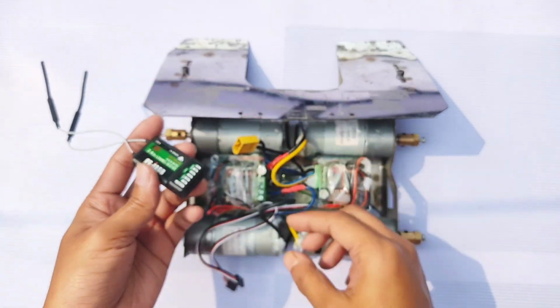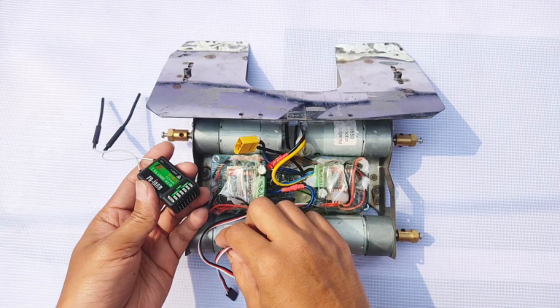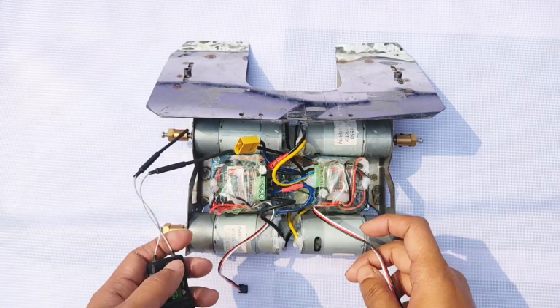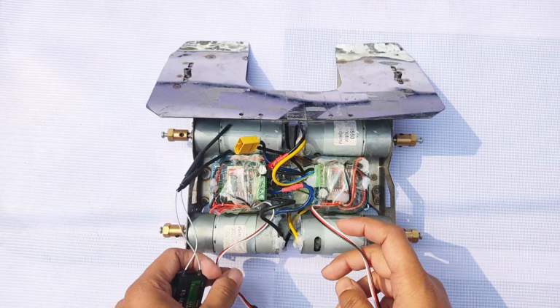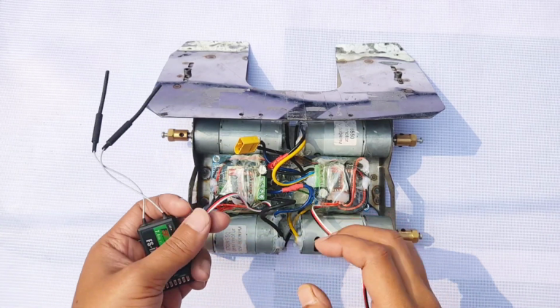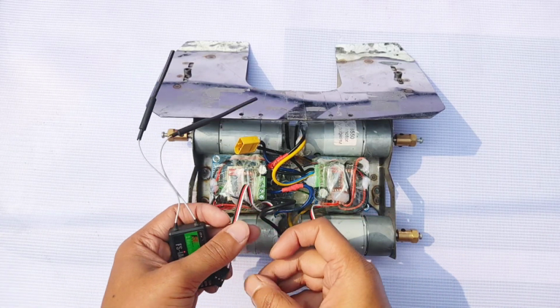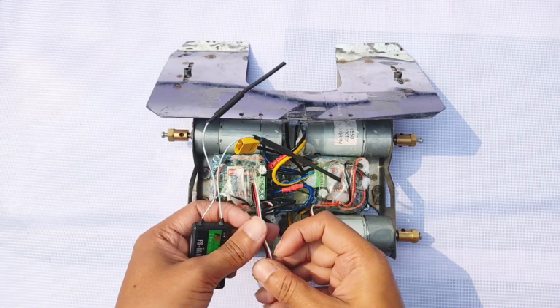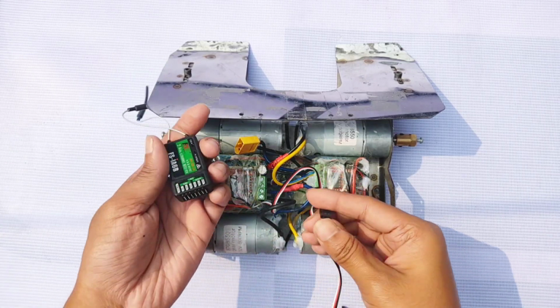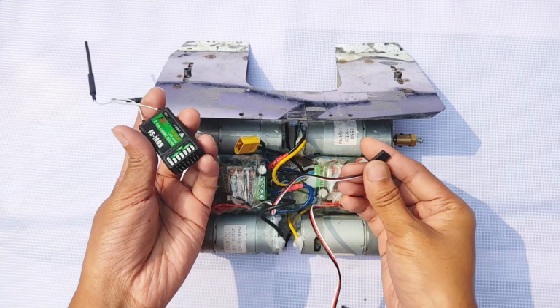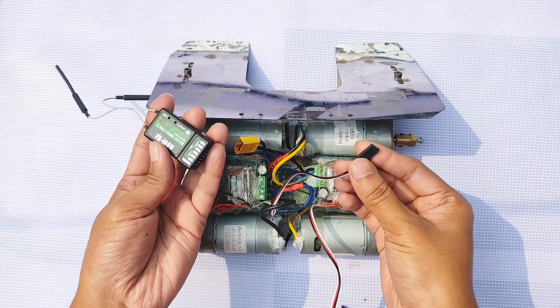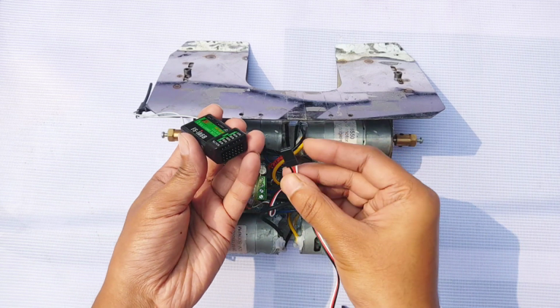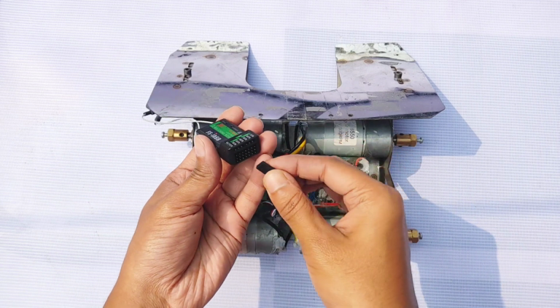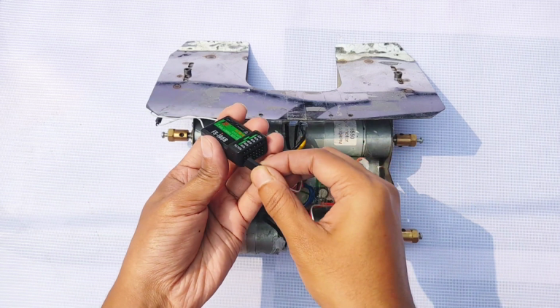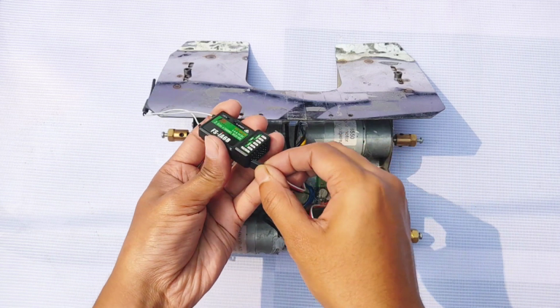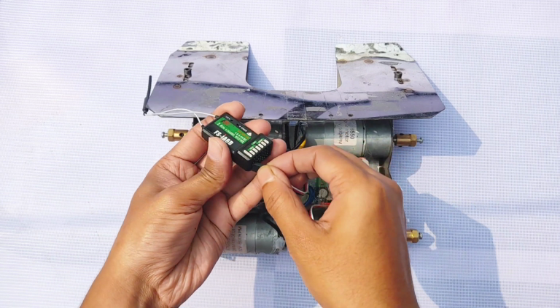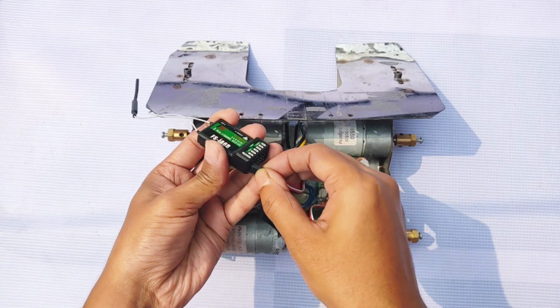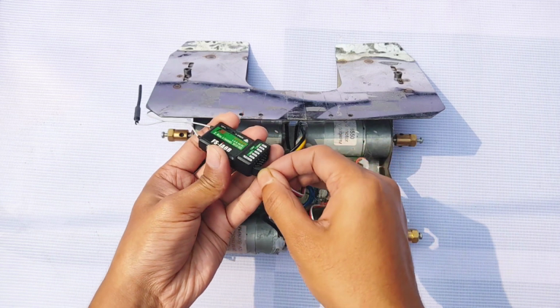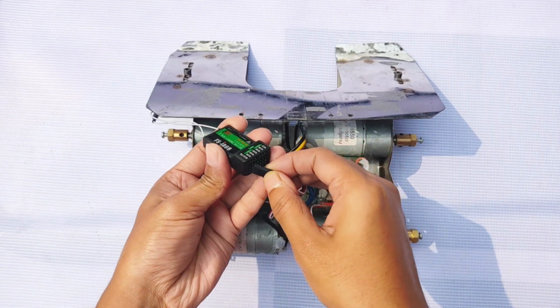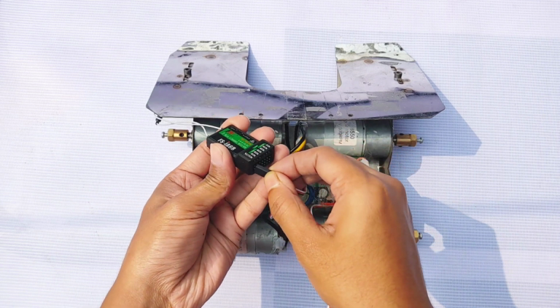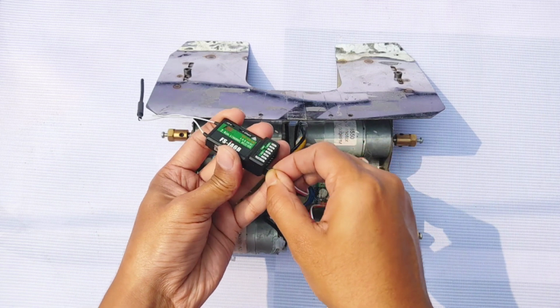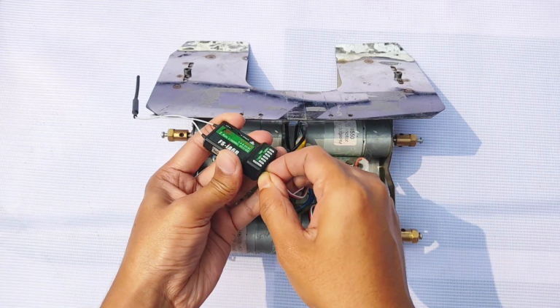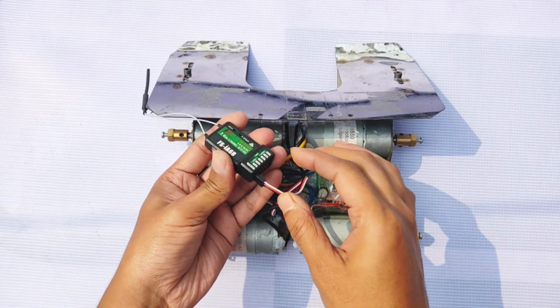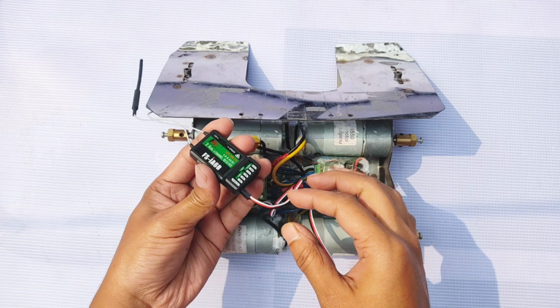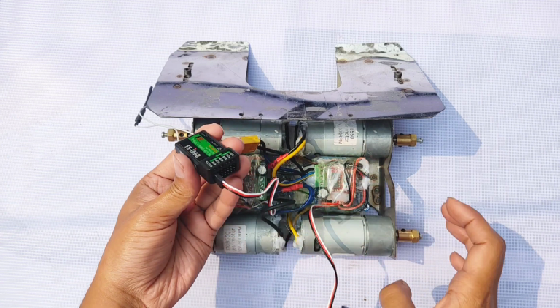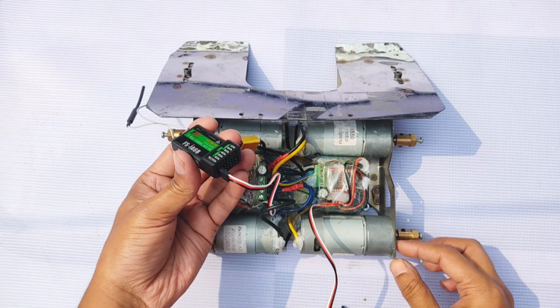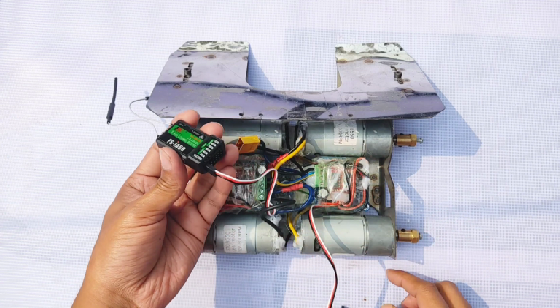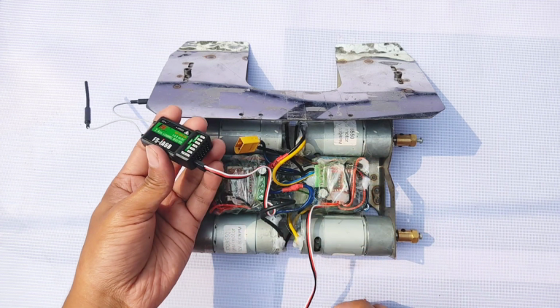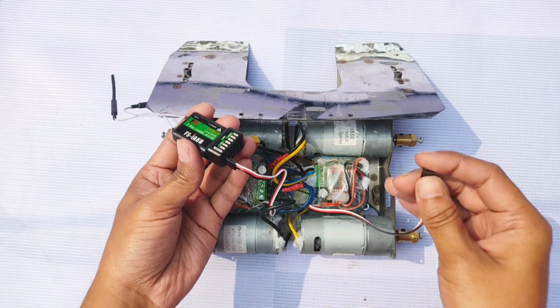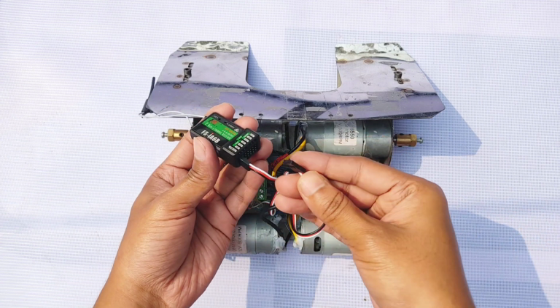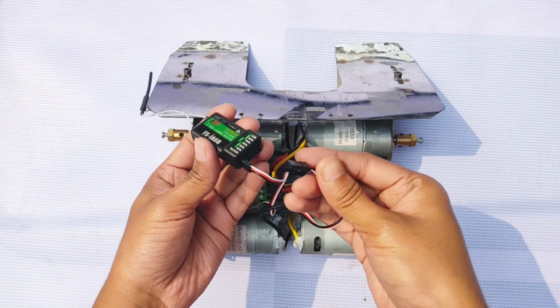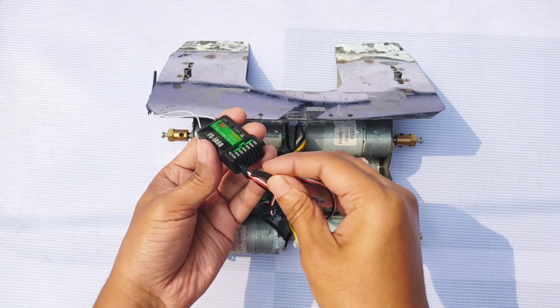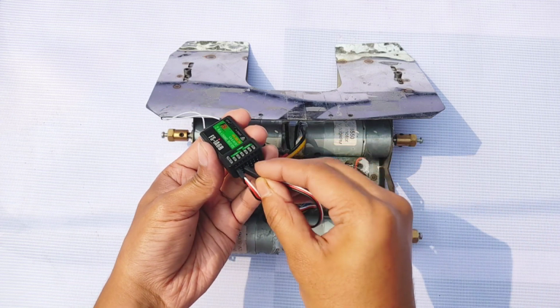Now connecting the receiver with the signal terminals of both ESCs — the left side with channel 1, and the right side with channel 2.